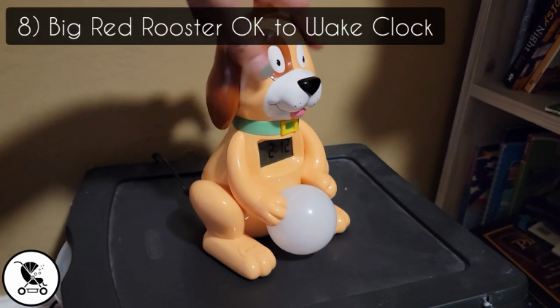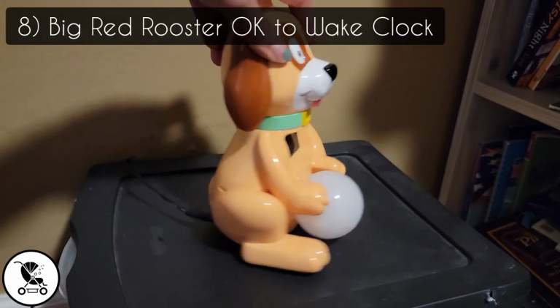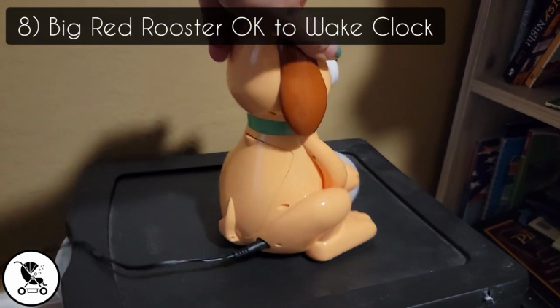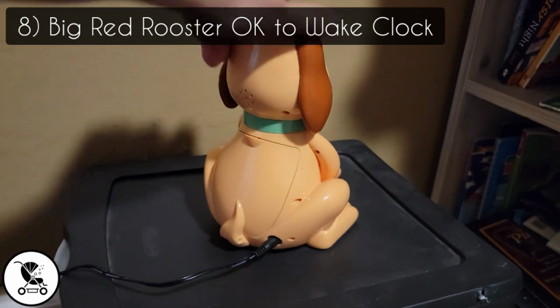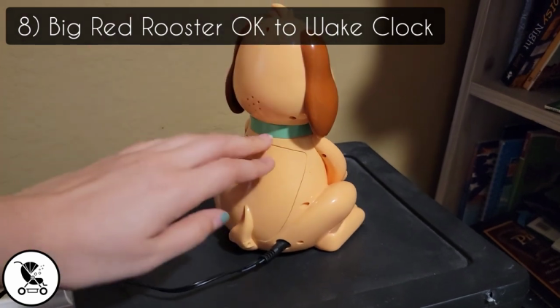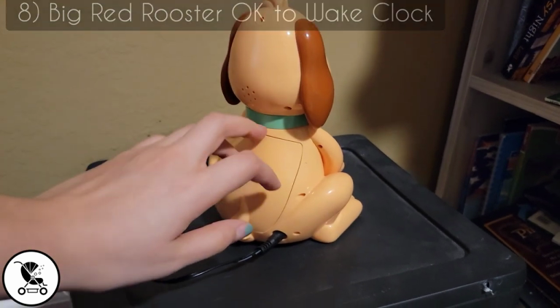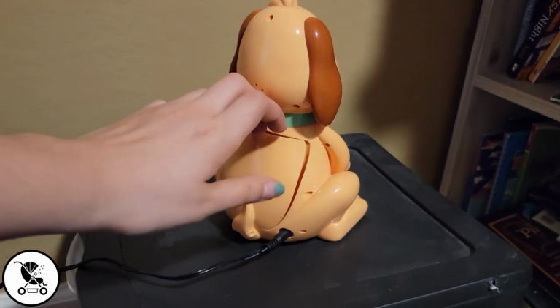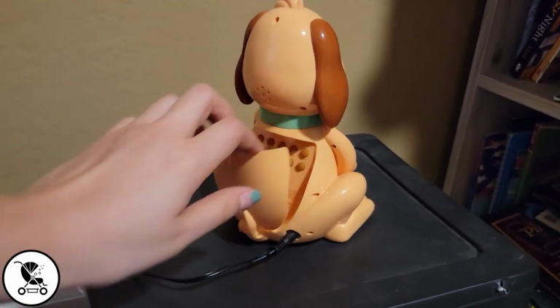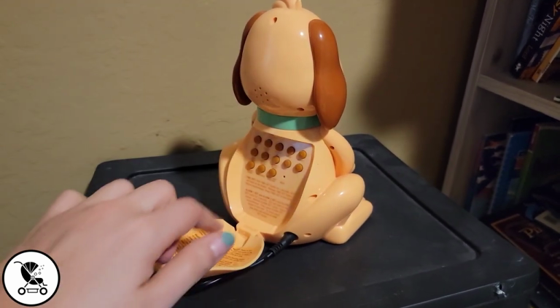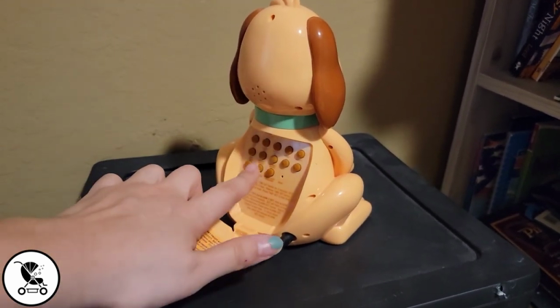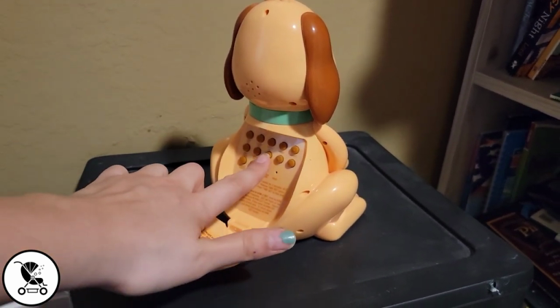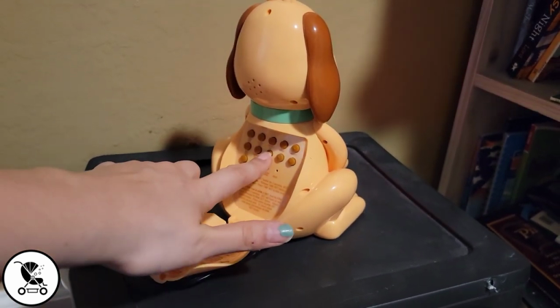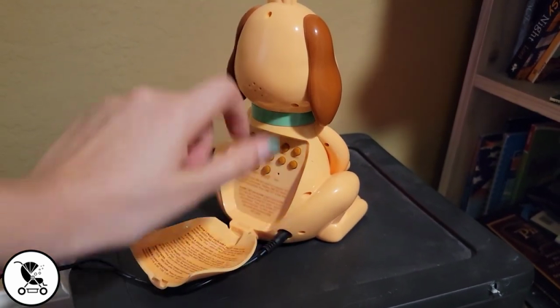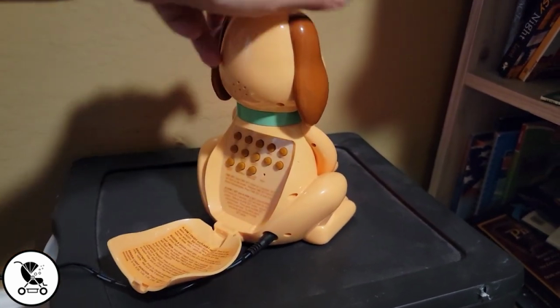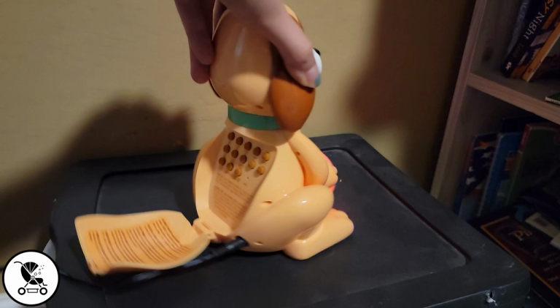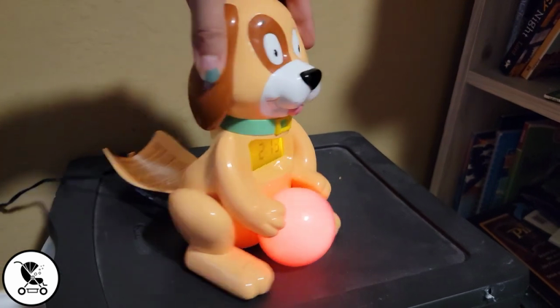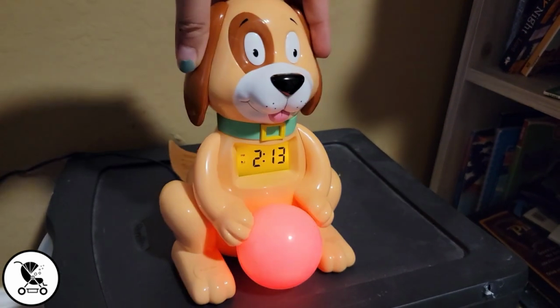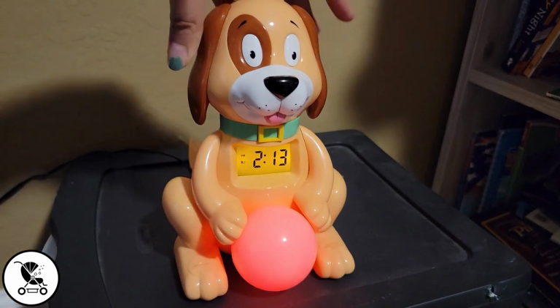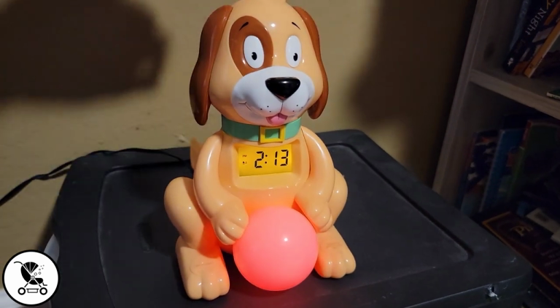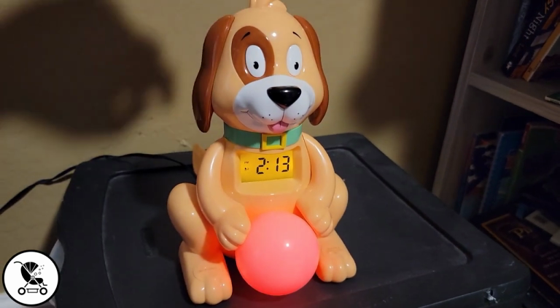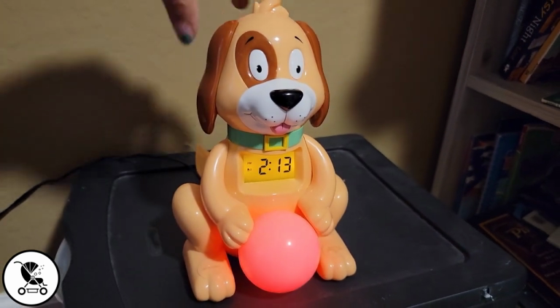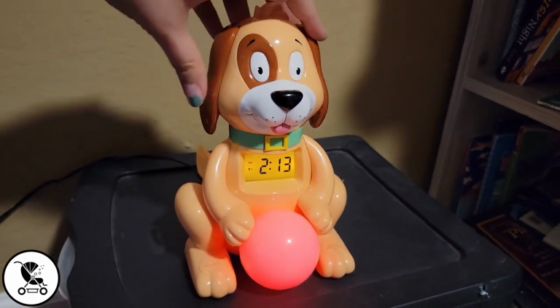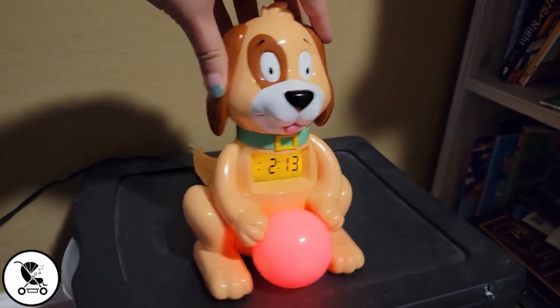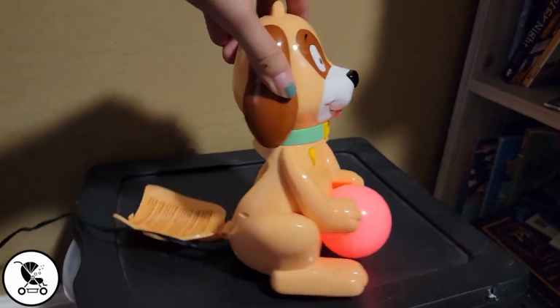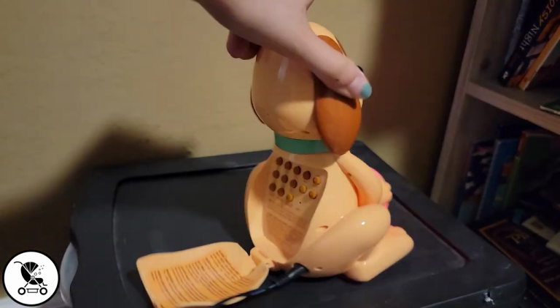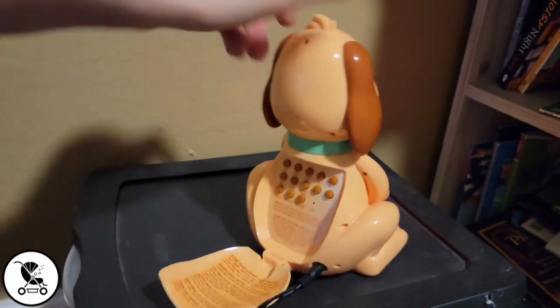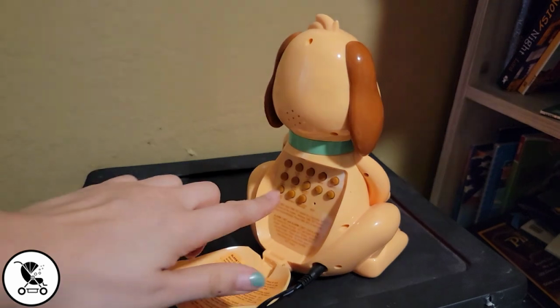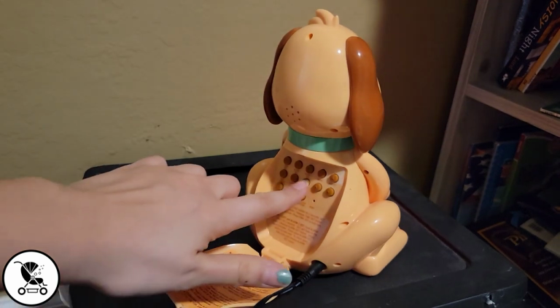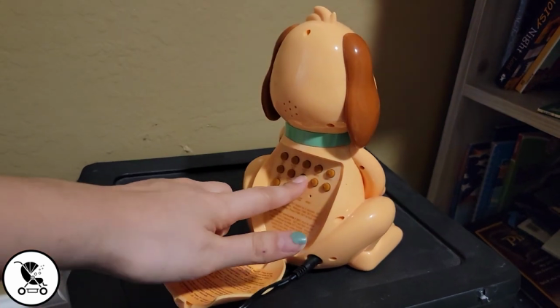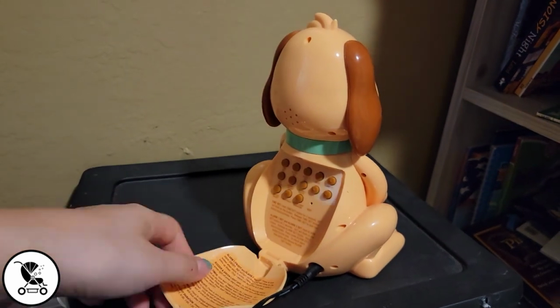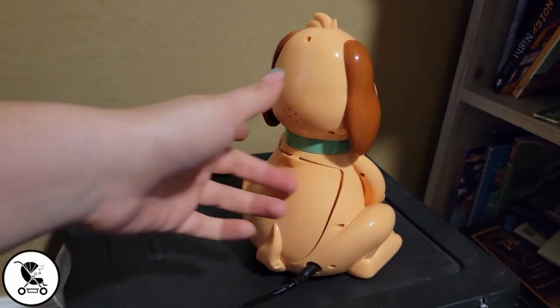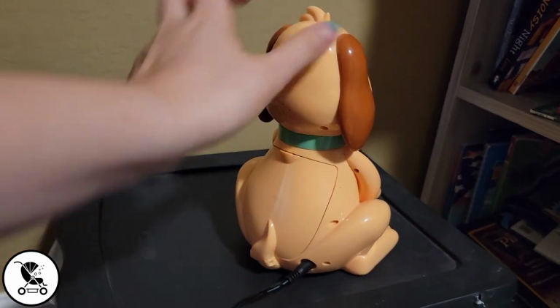This clock has made sharing a room between our two boys so much easier. My oldest now knows that he cannot get out of bed or get his brother out of bed until the ball turns green, so they get up at the exact same time every morning. No fights — it's amazing.